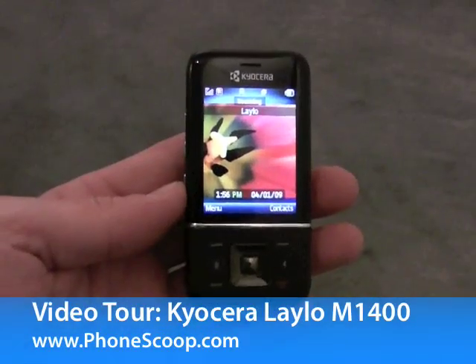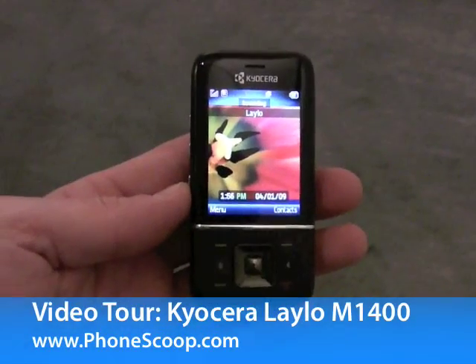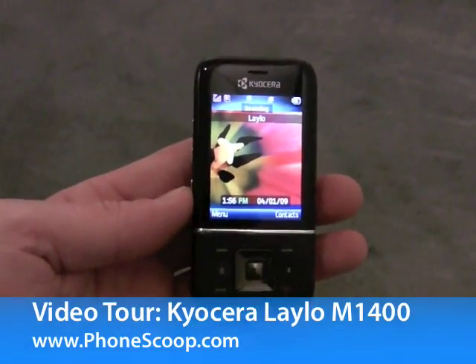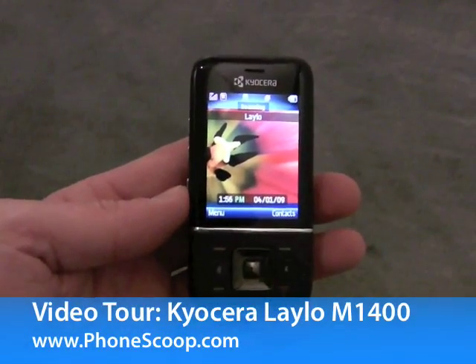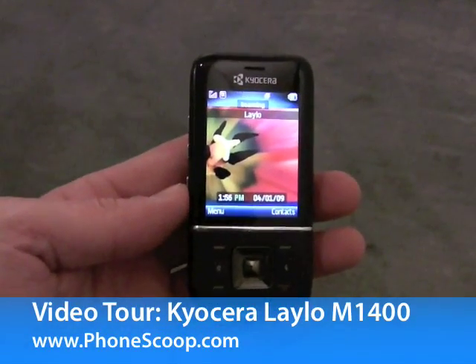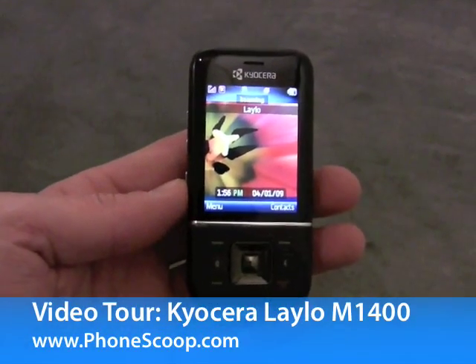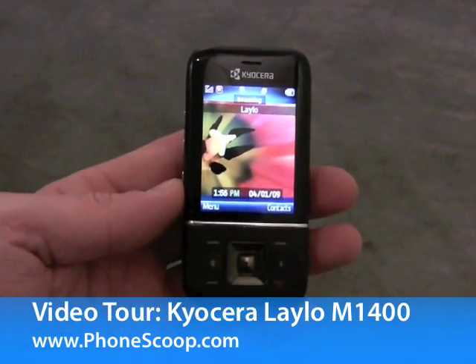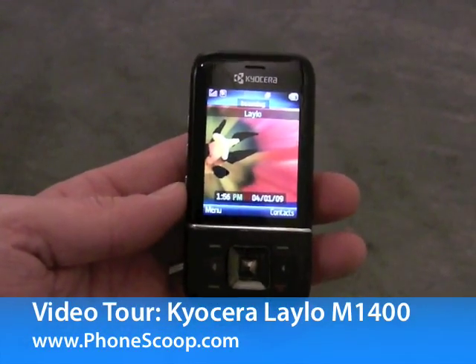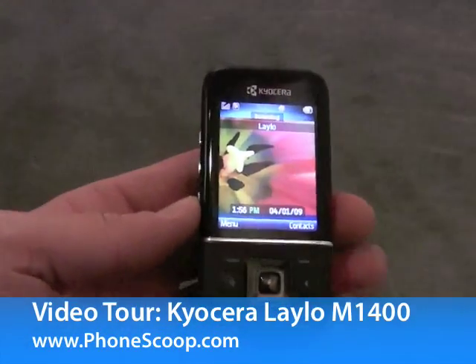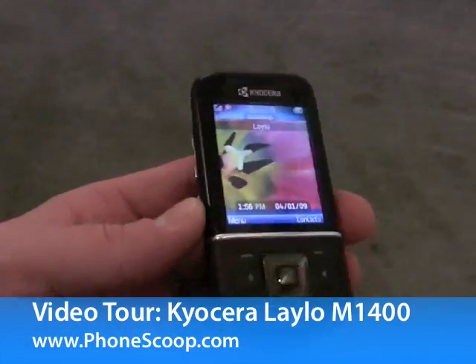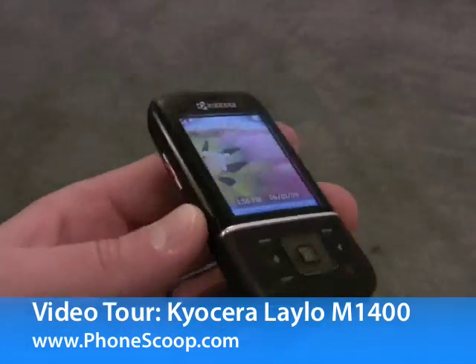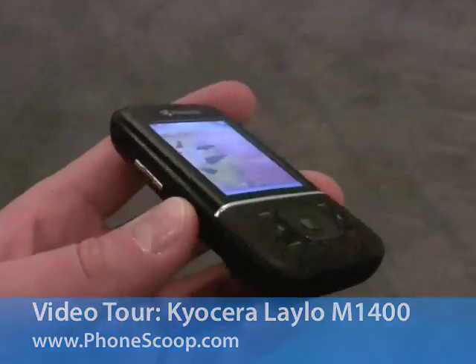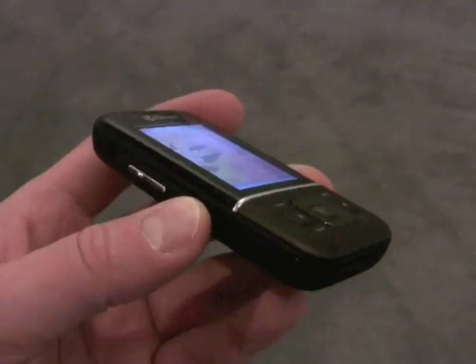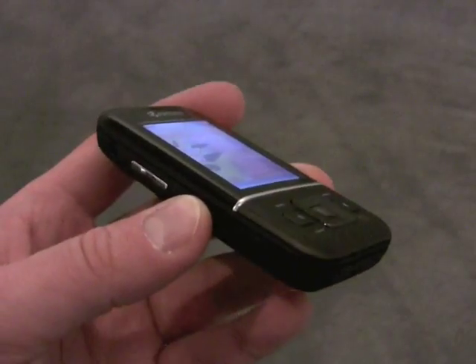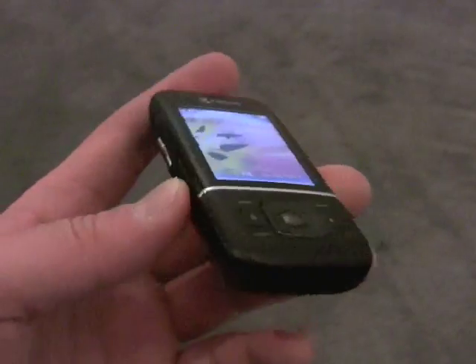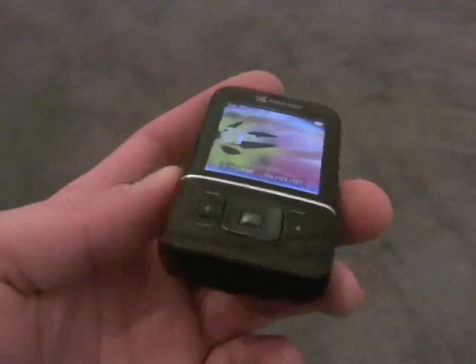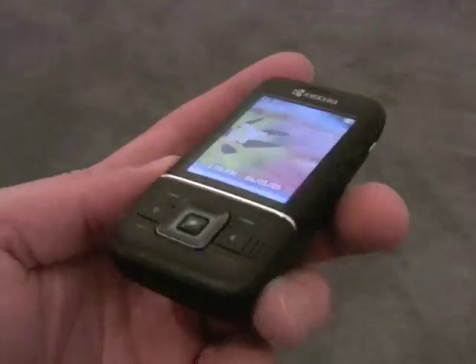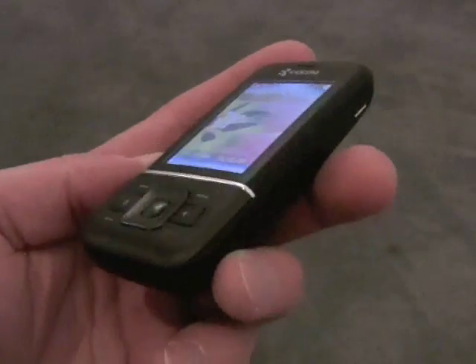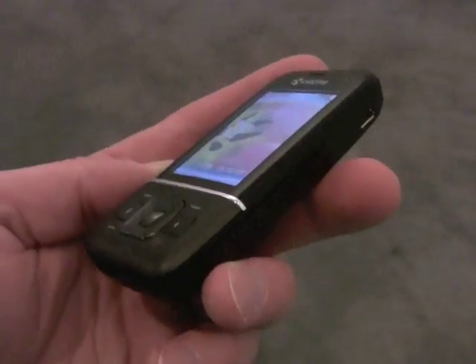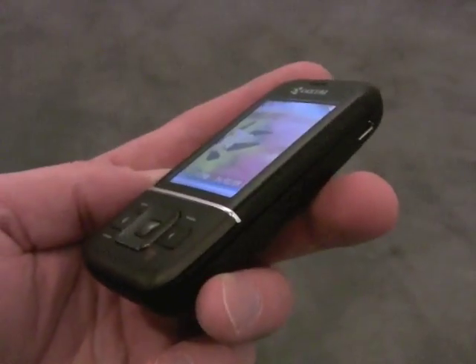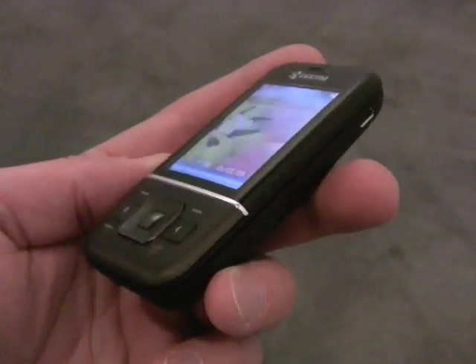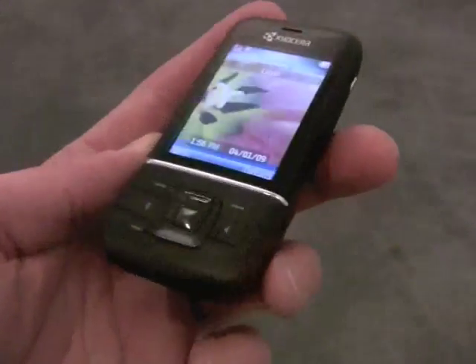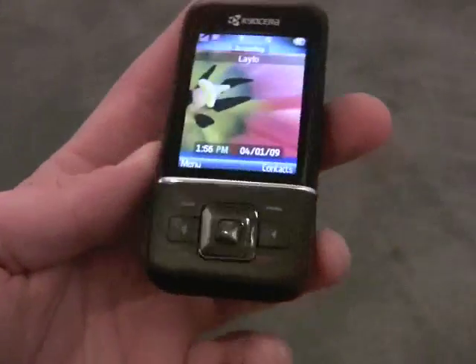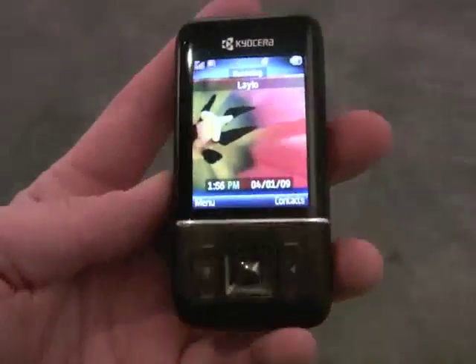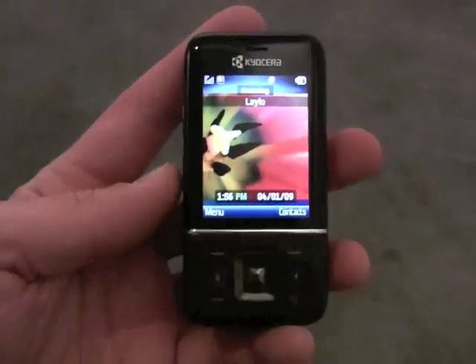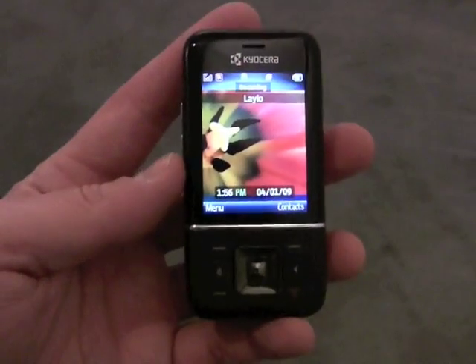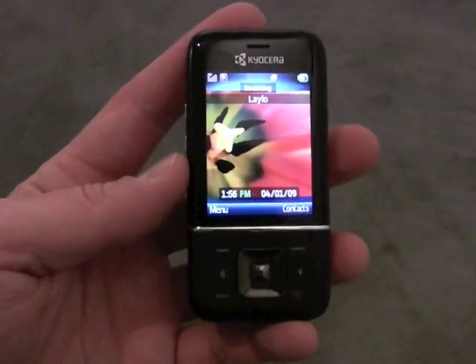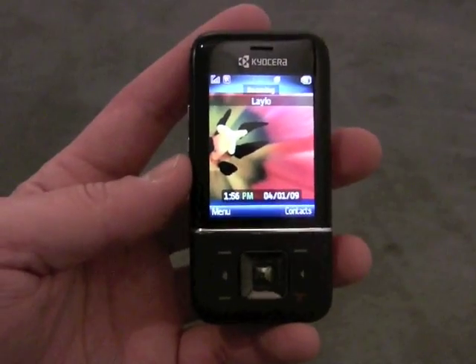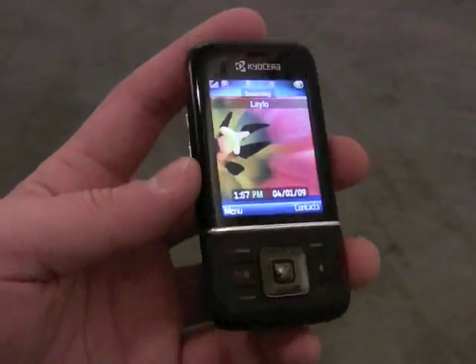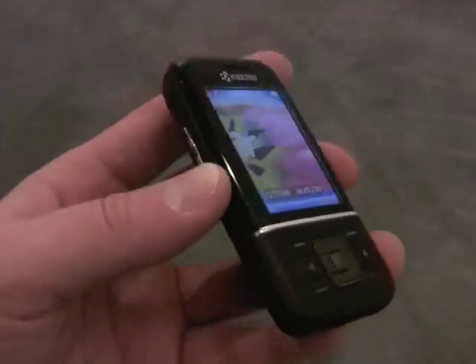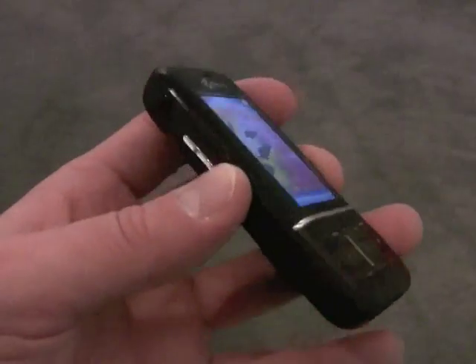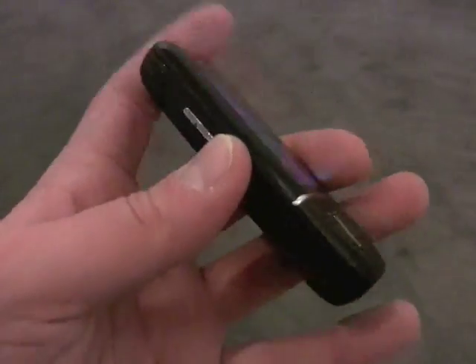This is the Kyocera Lalo M1400, a very small and compact slider device. You can see some basic controls there along the bottom and a nice bright display.